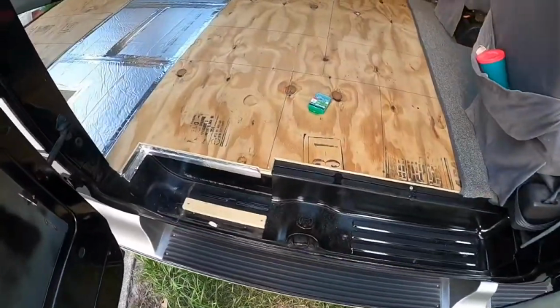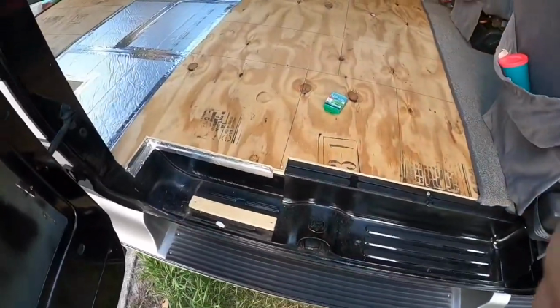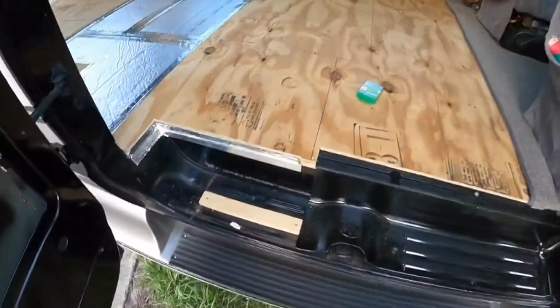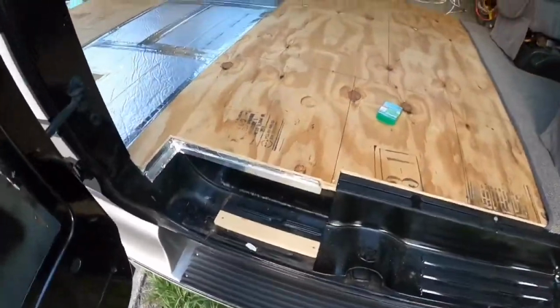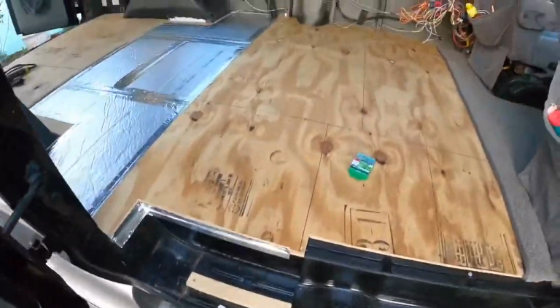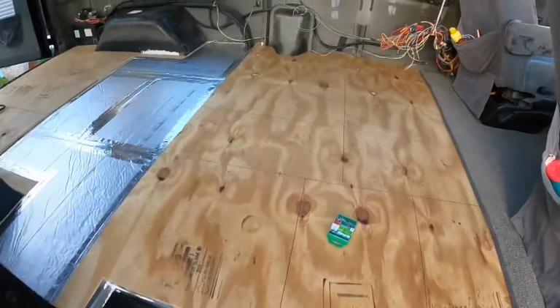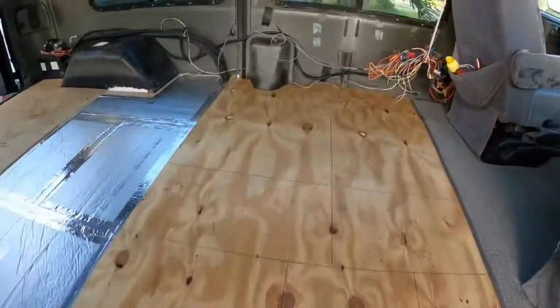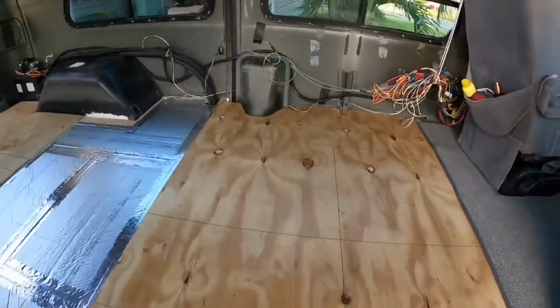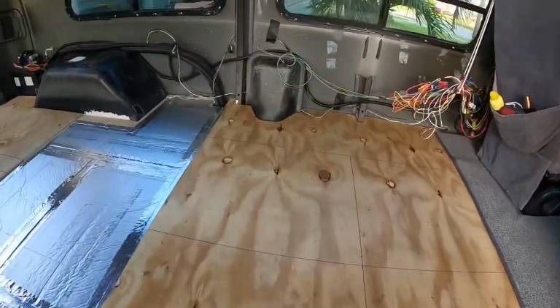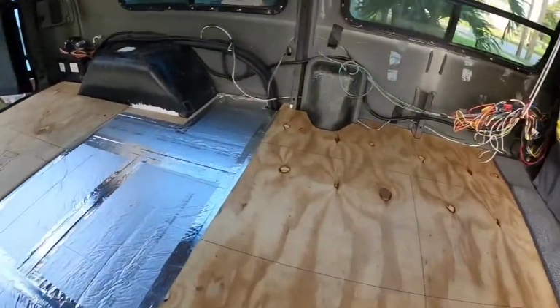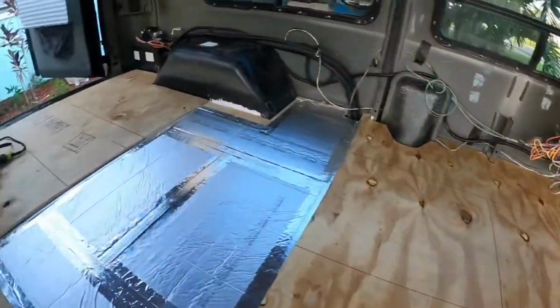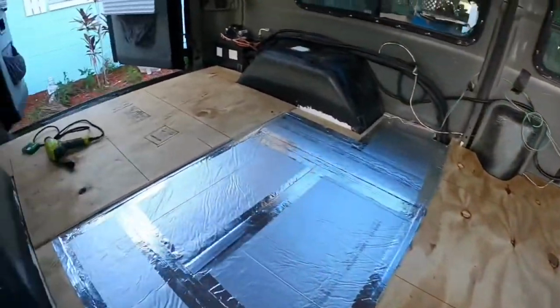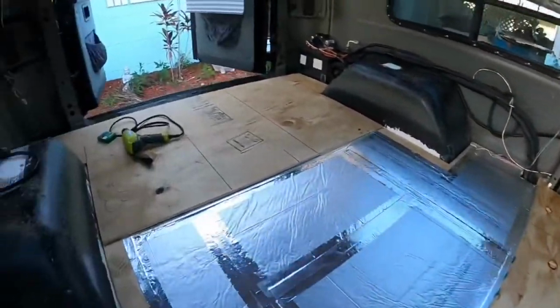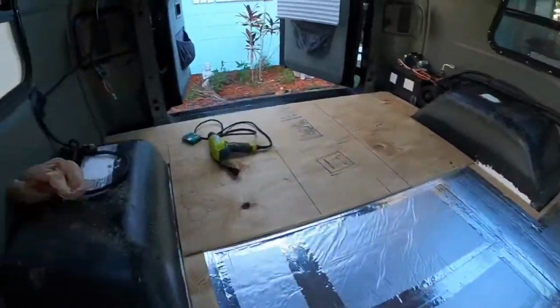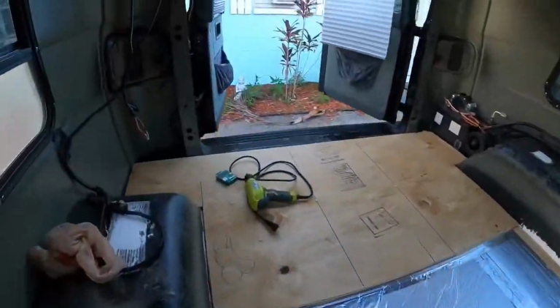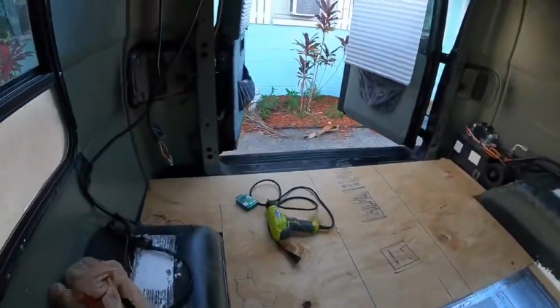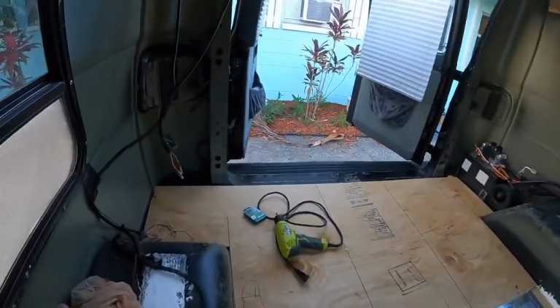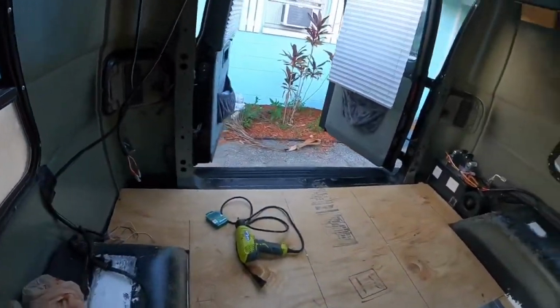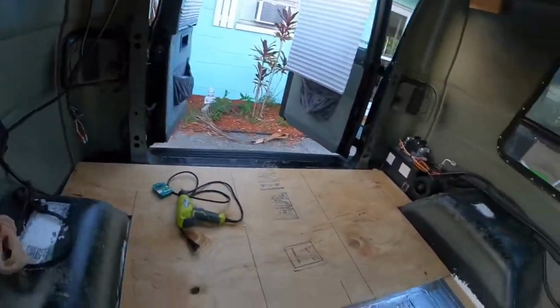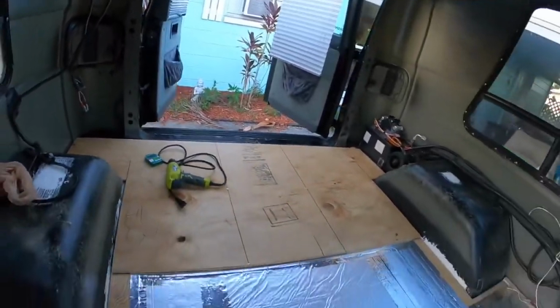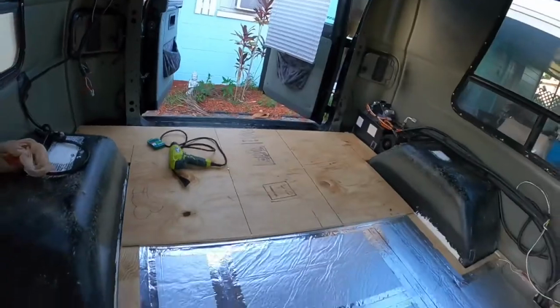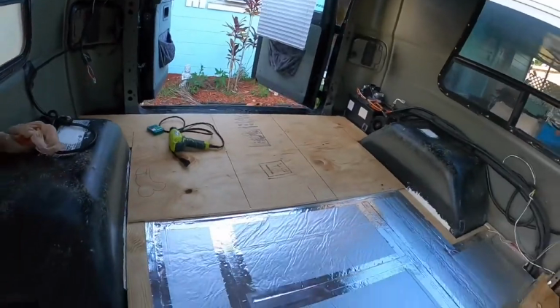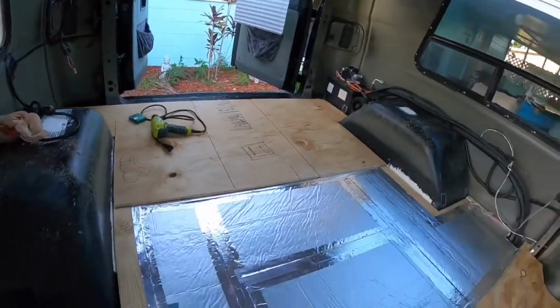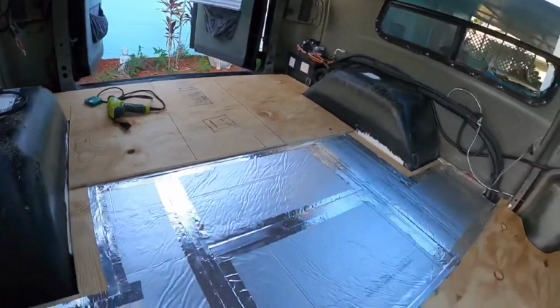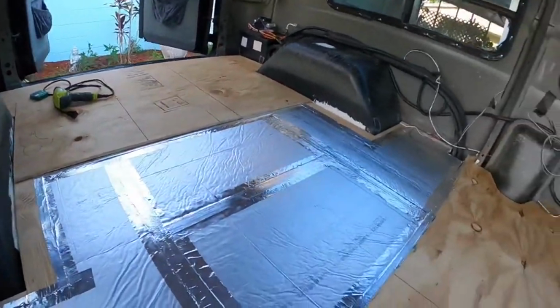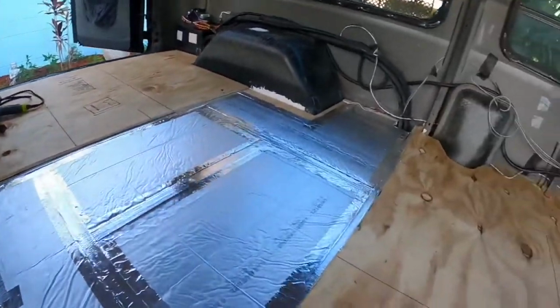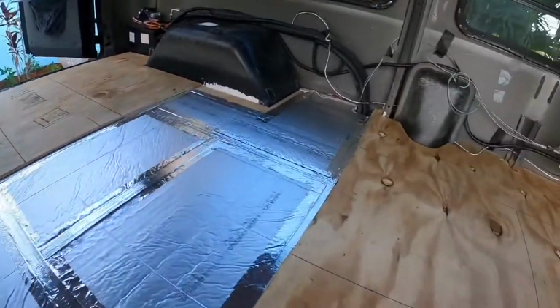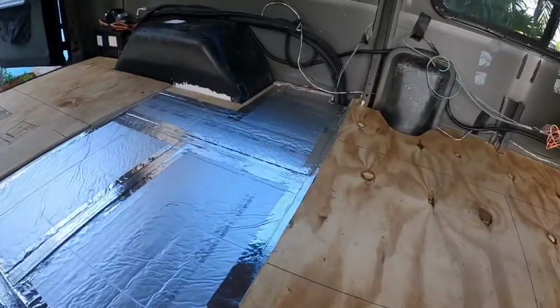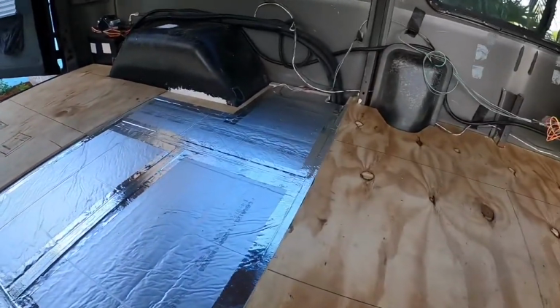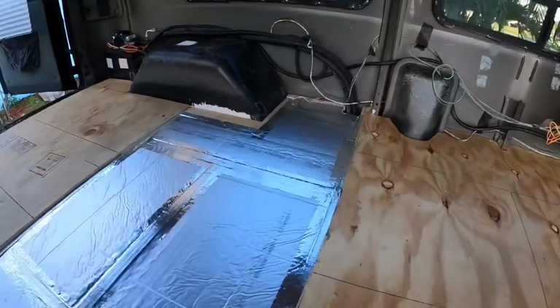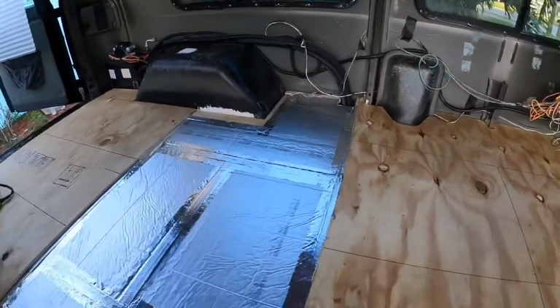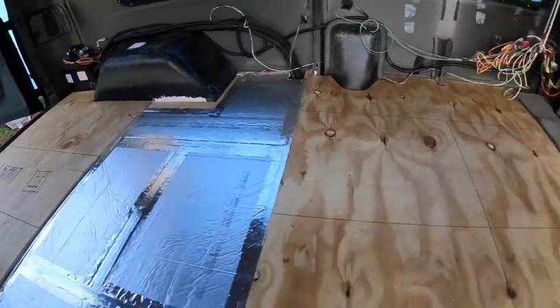Gotten two pieces screwed down so far. Looking pretty good — just got to put the middle in.